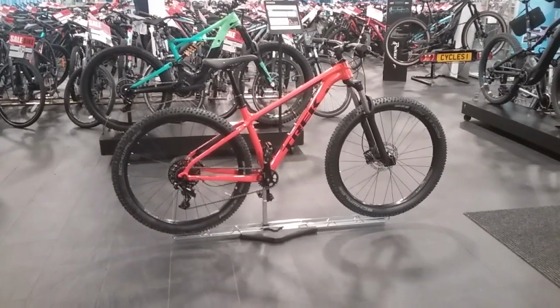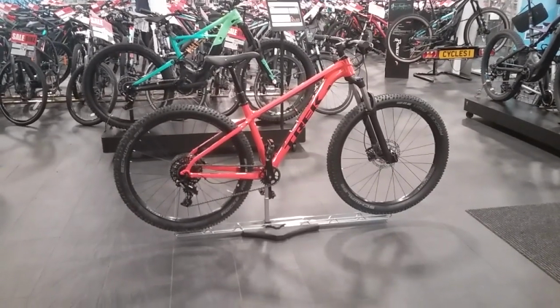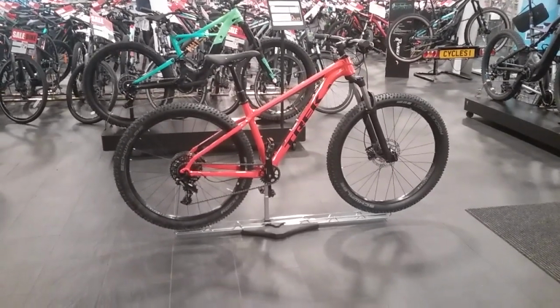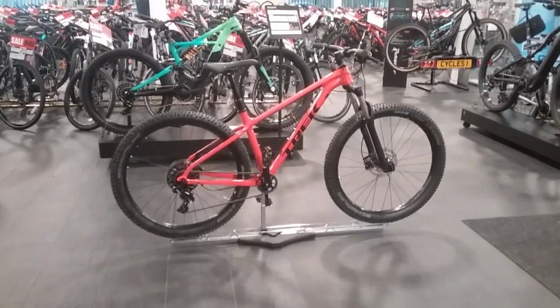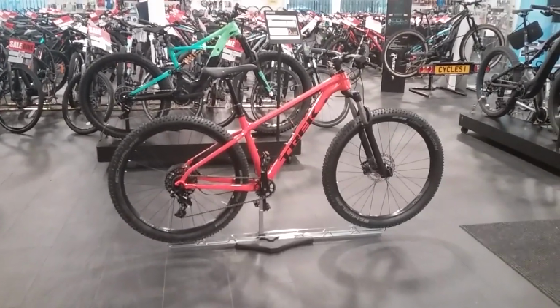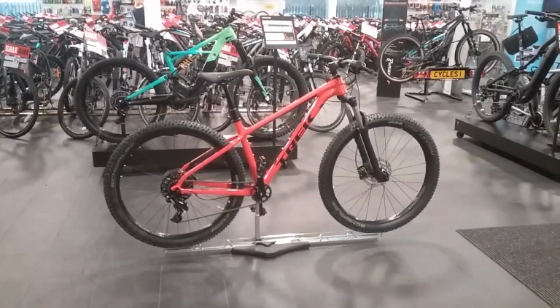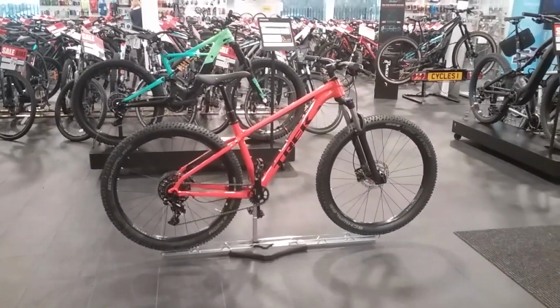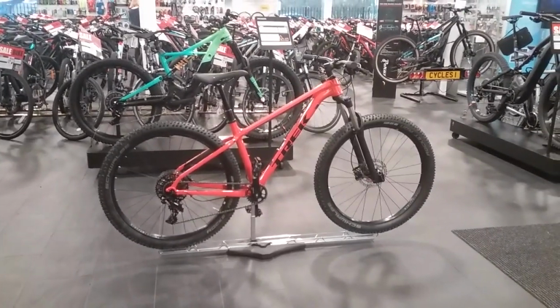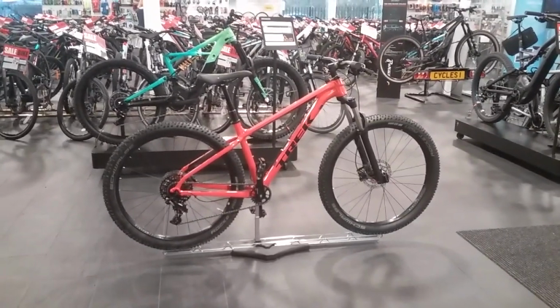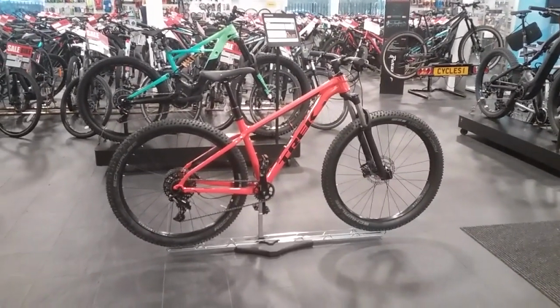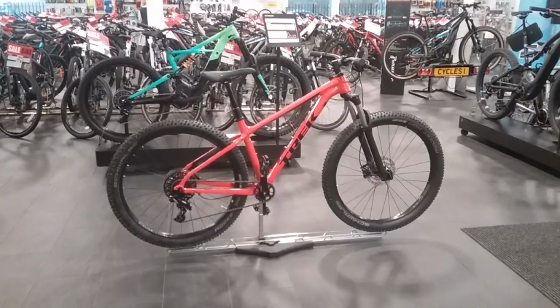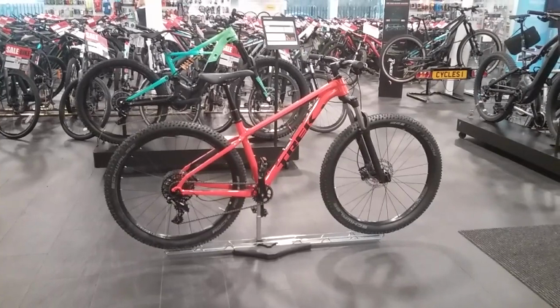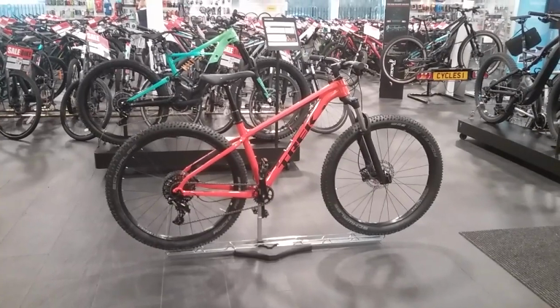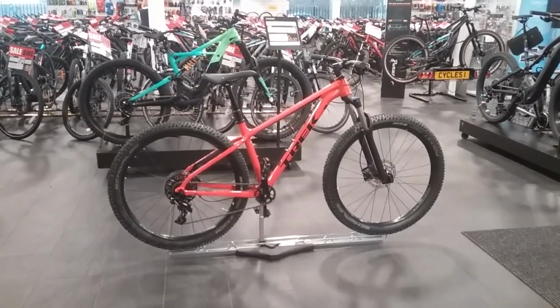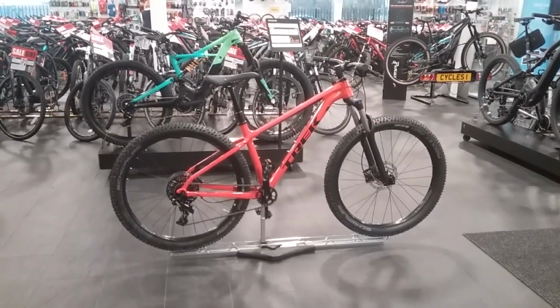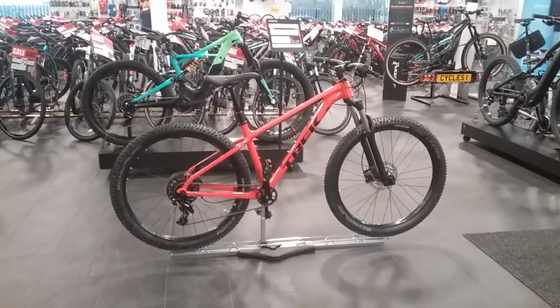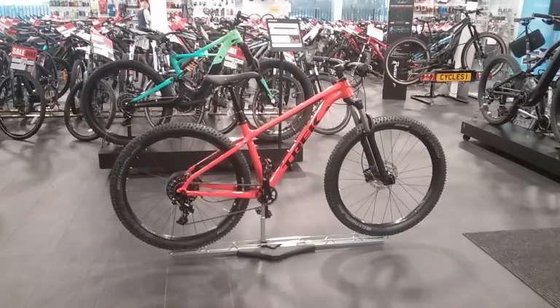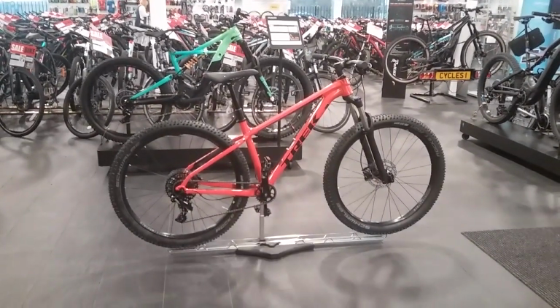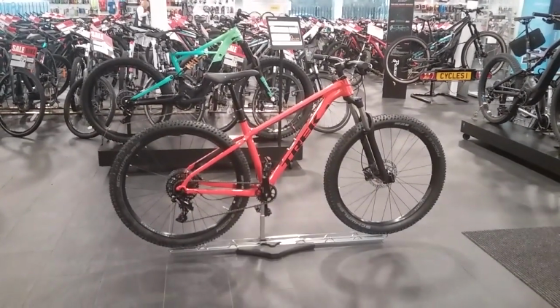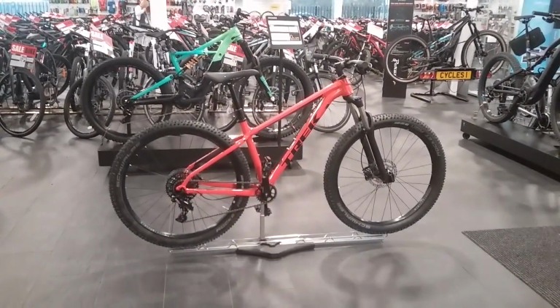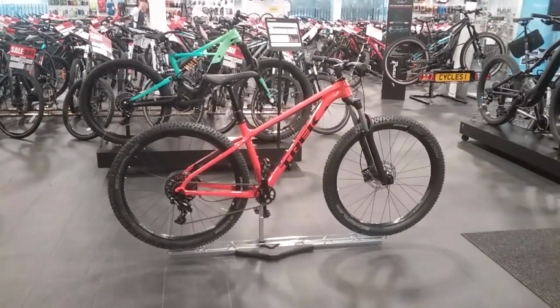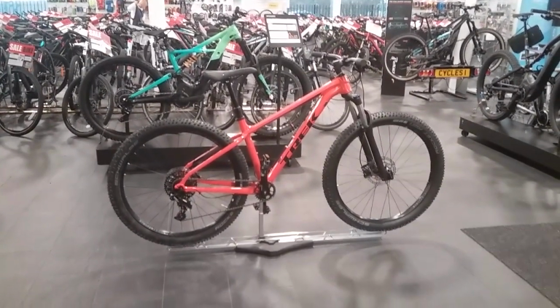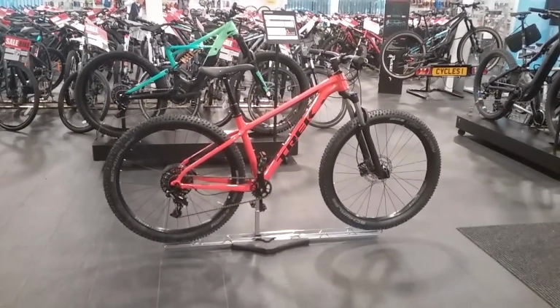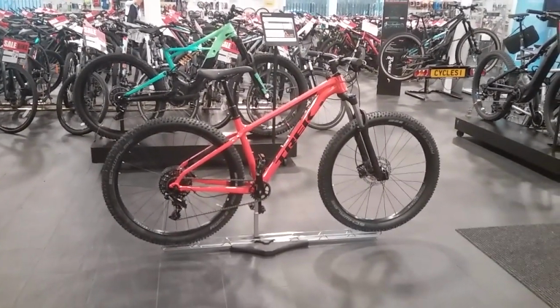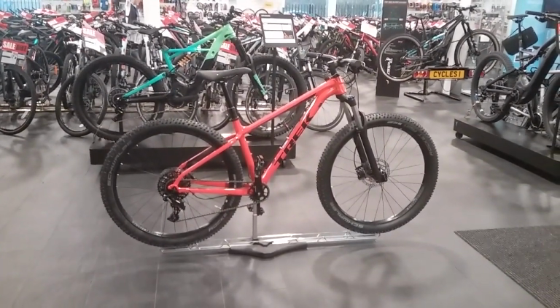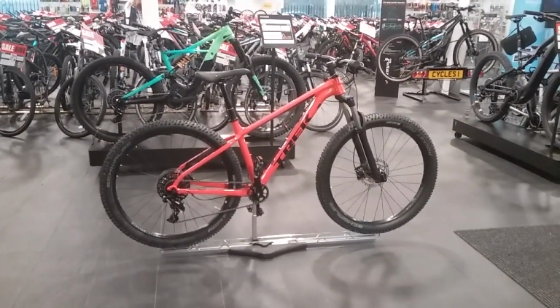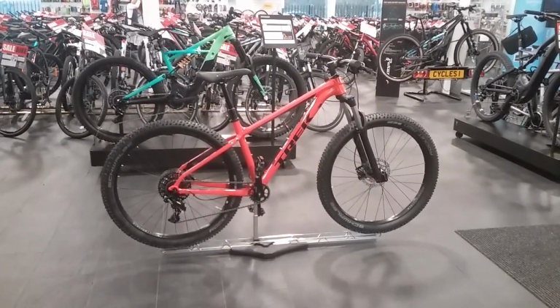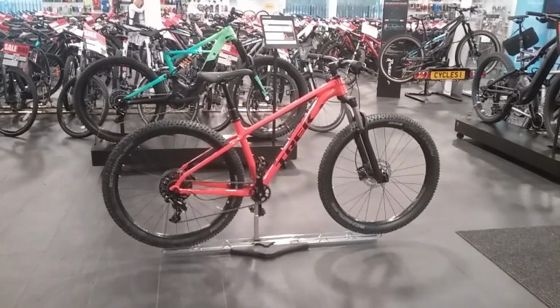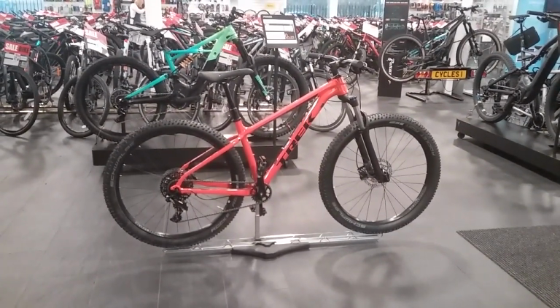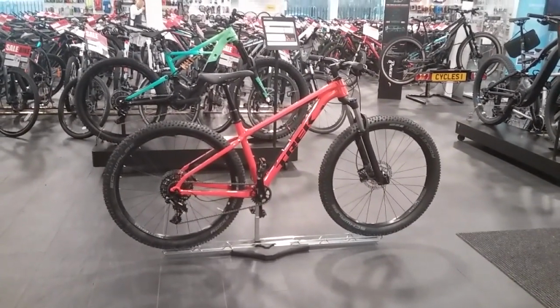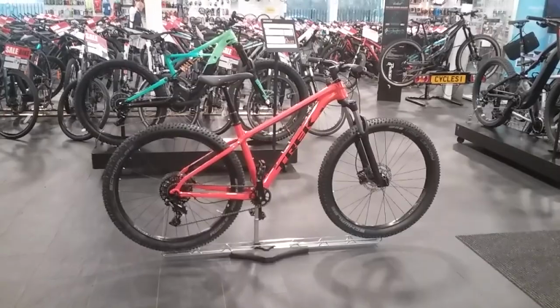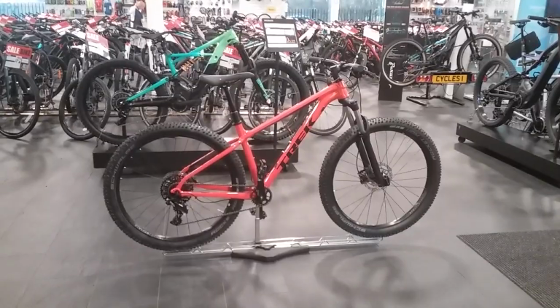Hi and welcome to Form Becycles. This is going to be a video on the Trek Roscoe 8 for 2018. I'm going to go through the key features on this bike.